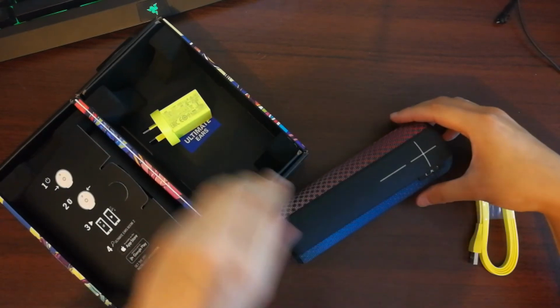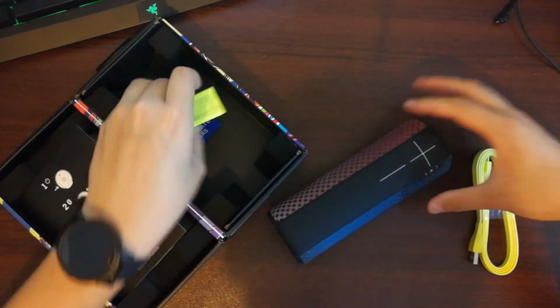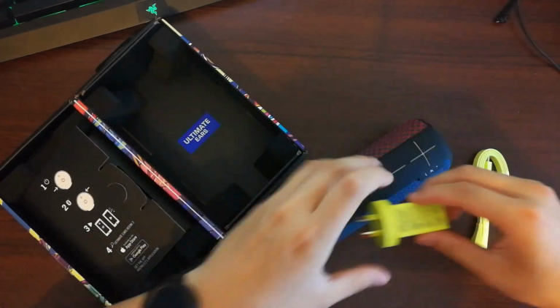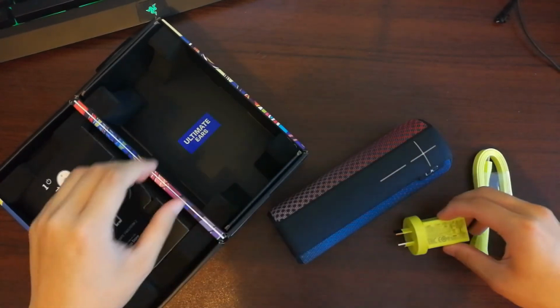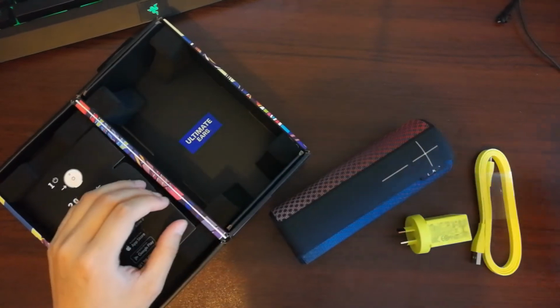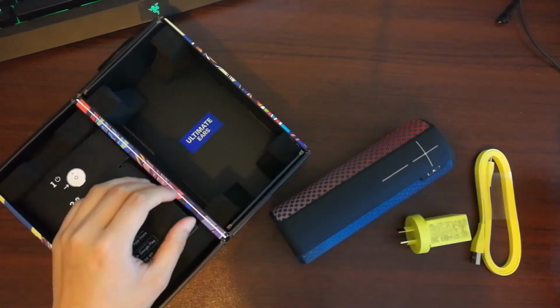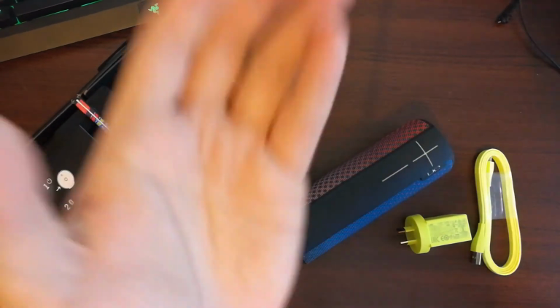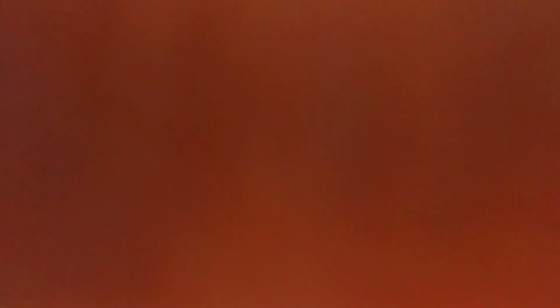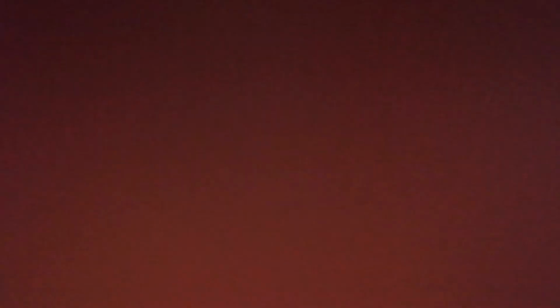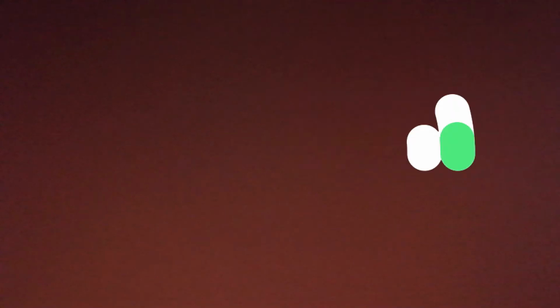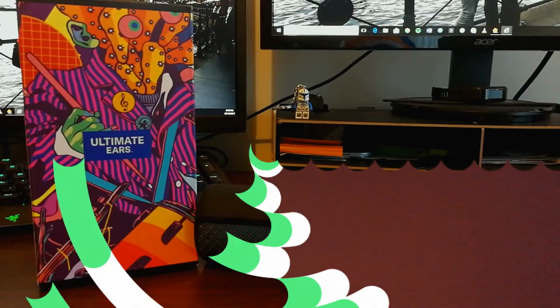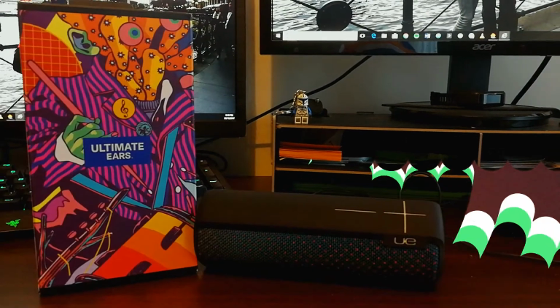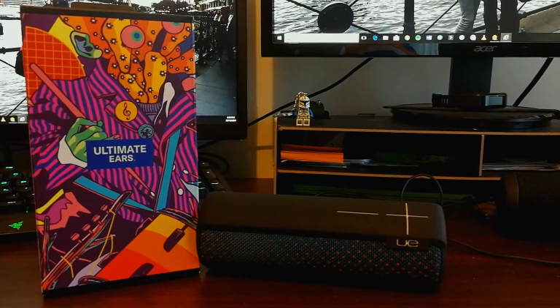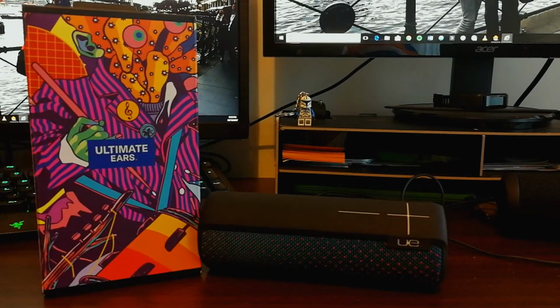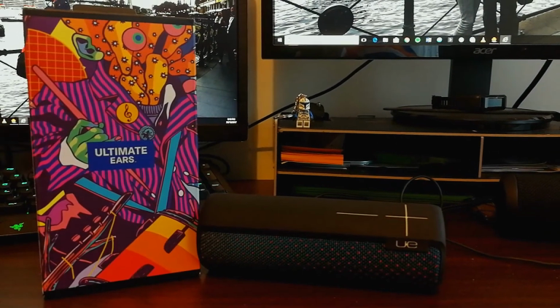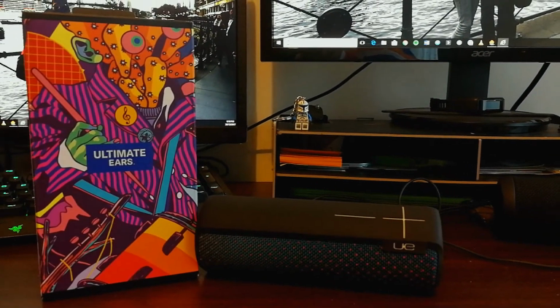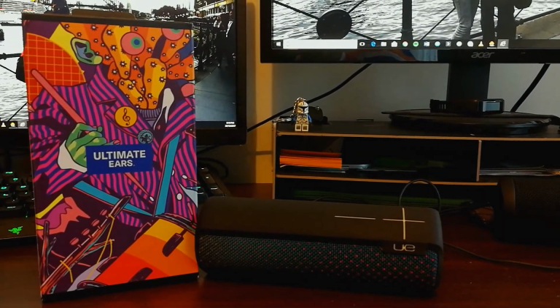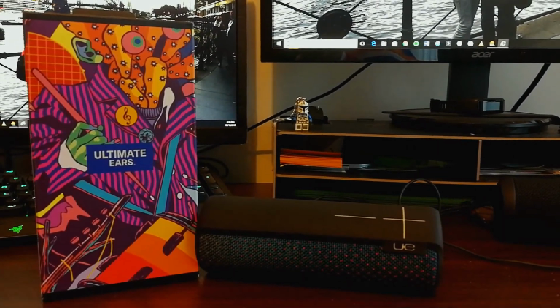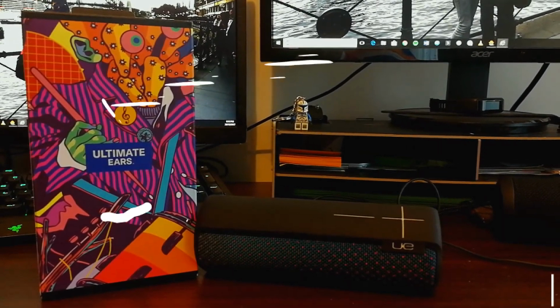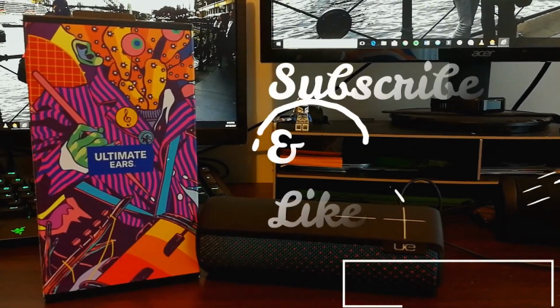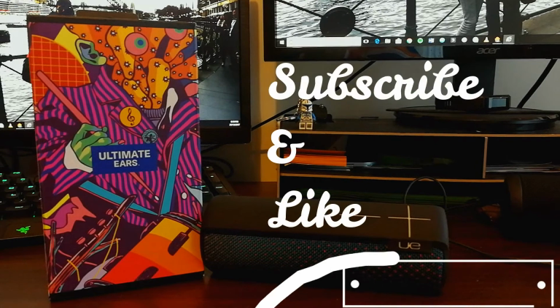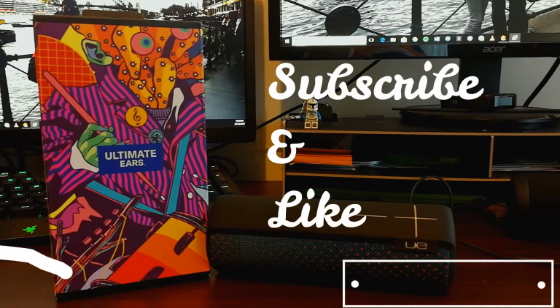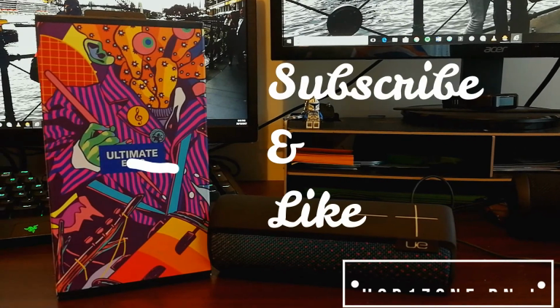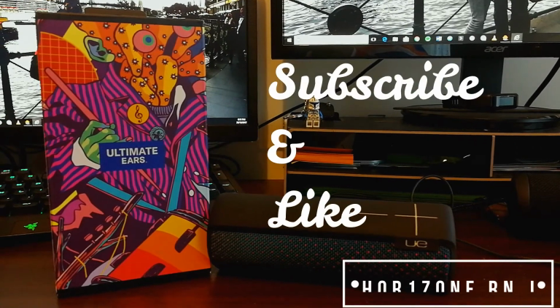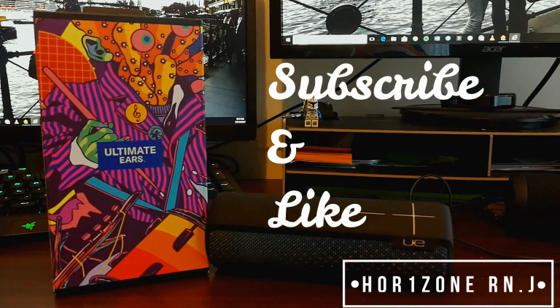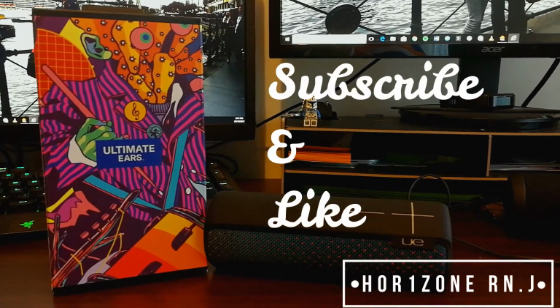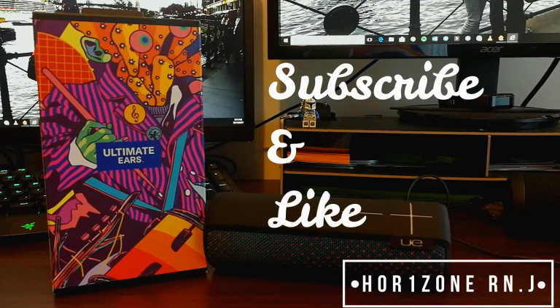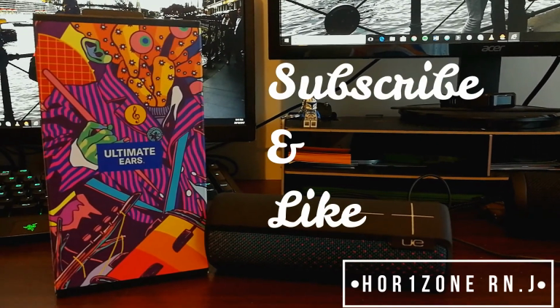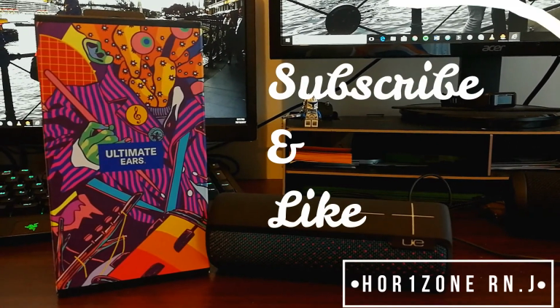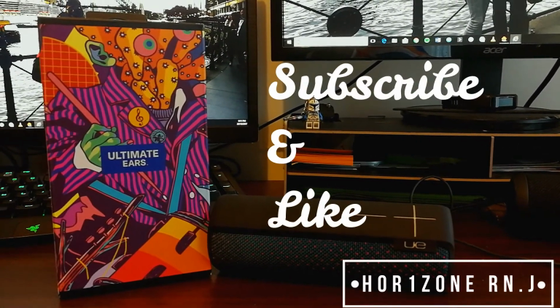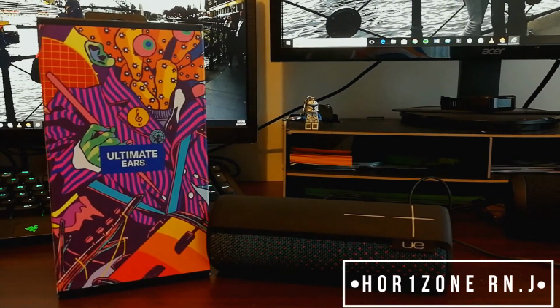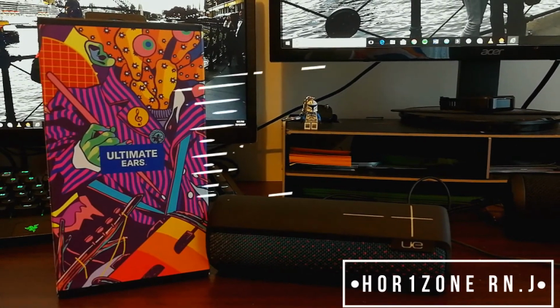That's all you get from the box. Hope you enjoy this unboxing video. Please make sure to subscribe to my channel for more unboxing videos and give it a like. Until next time.